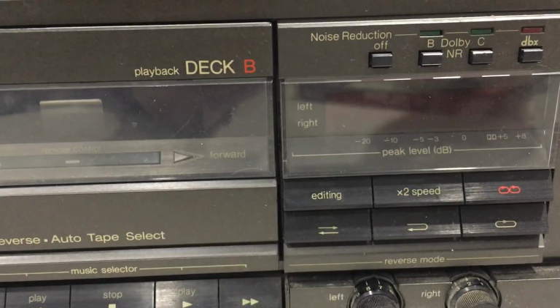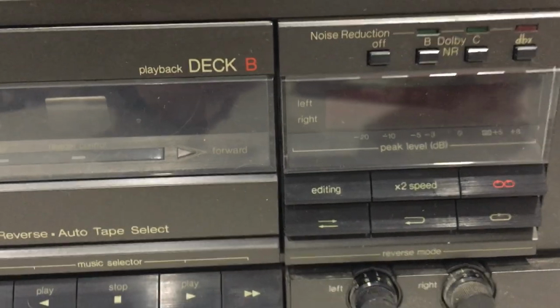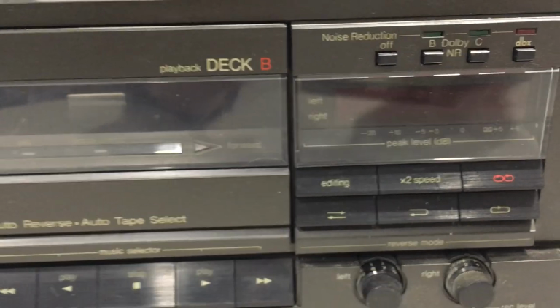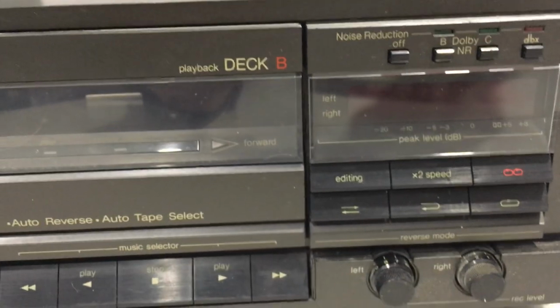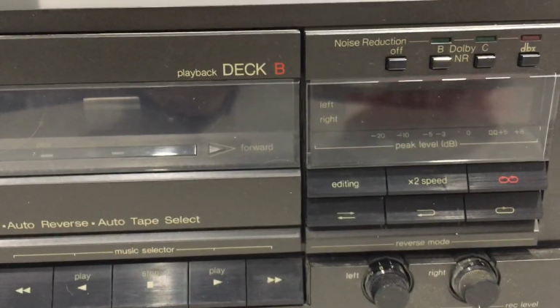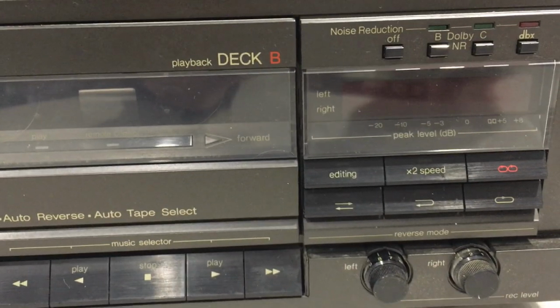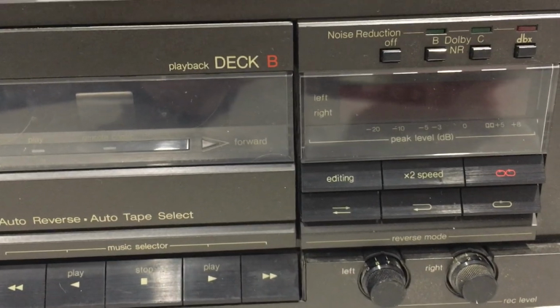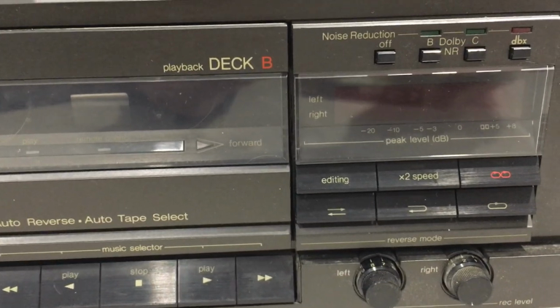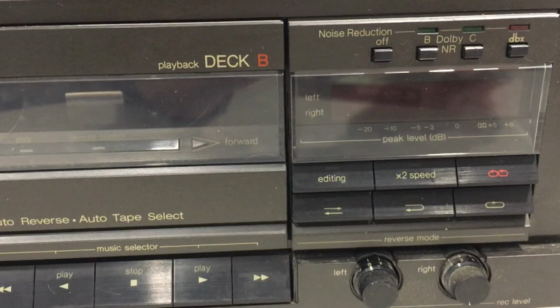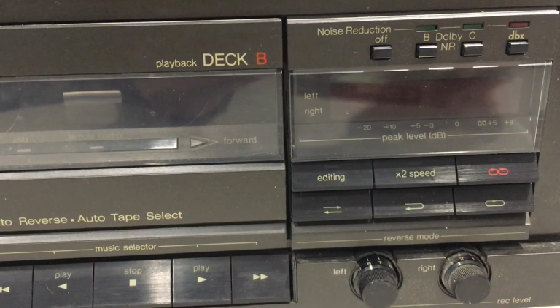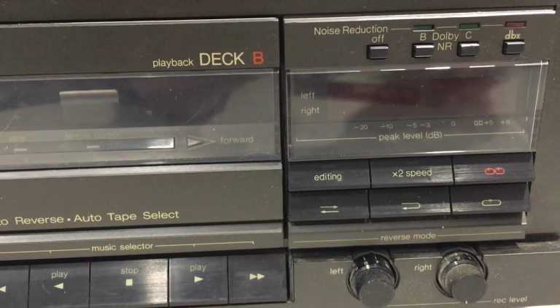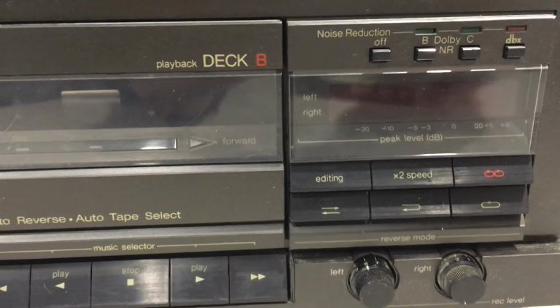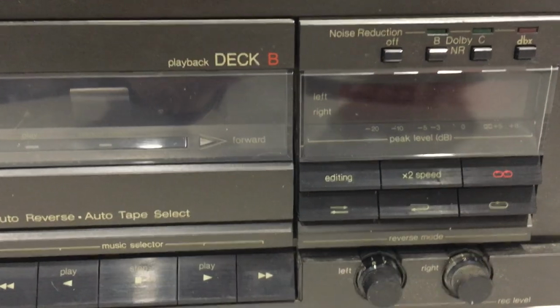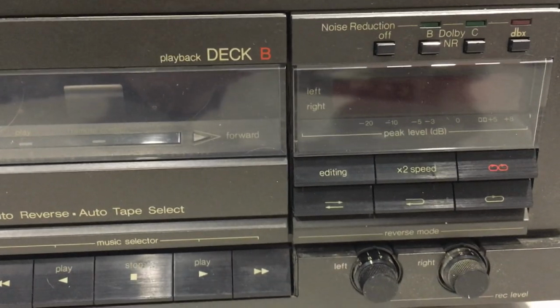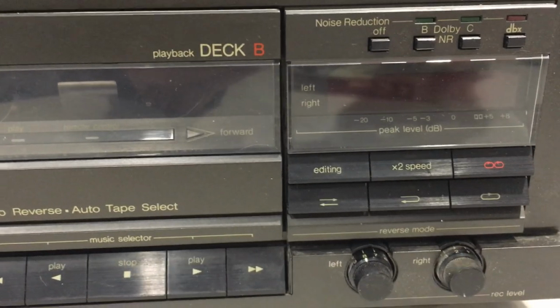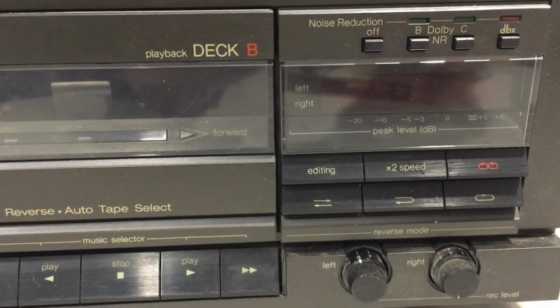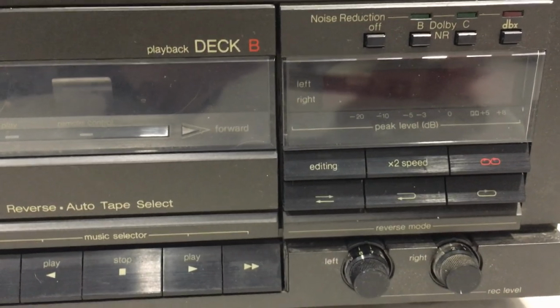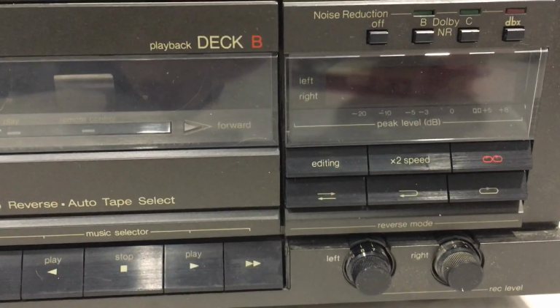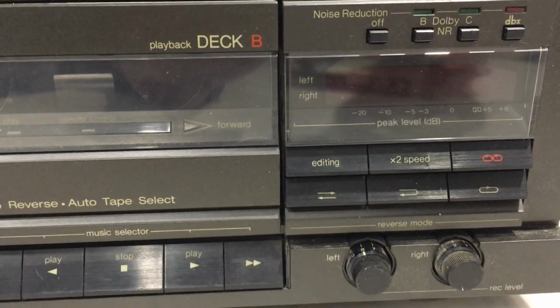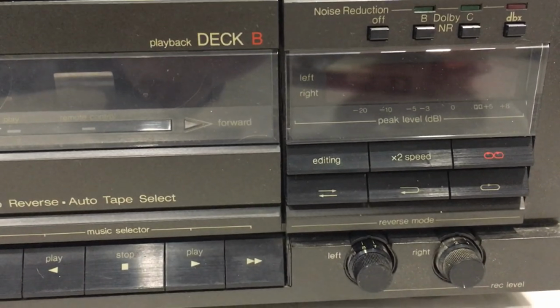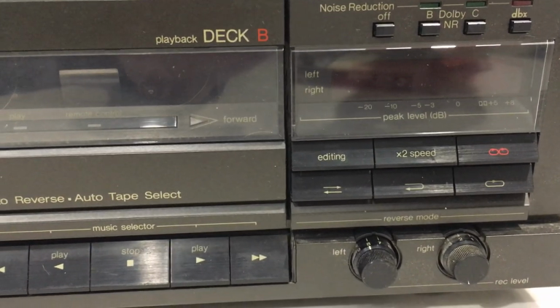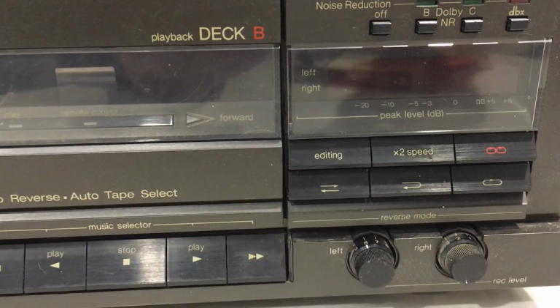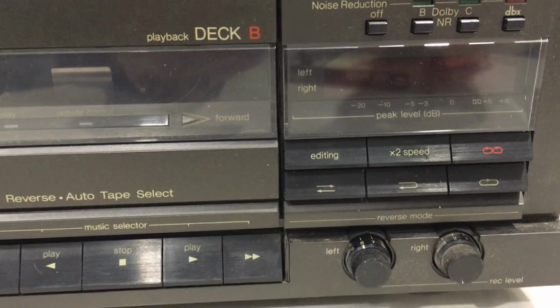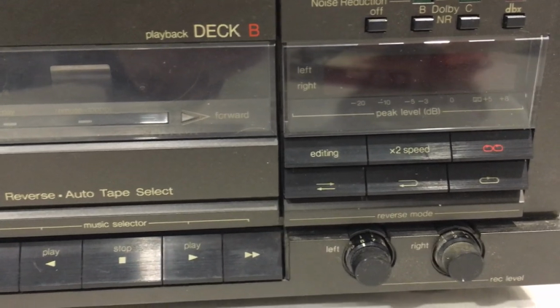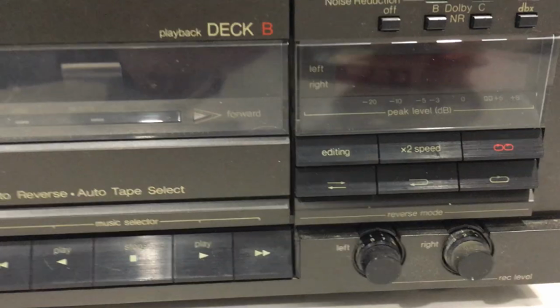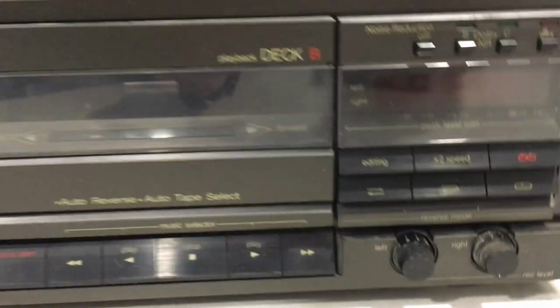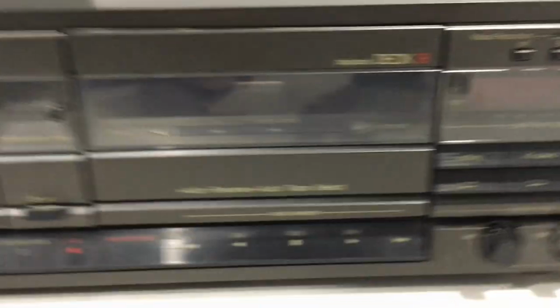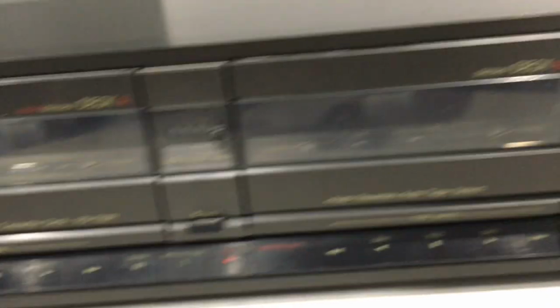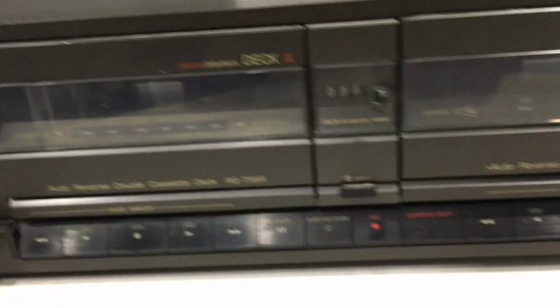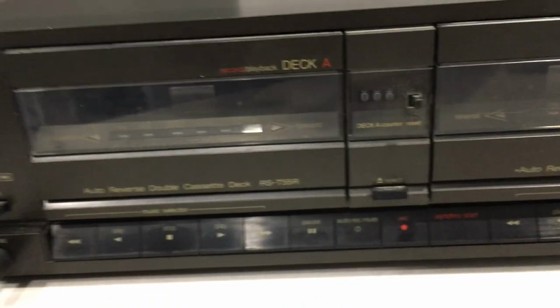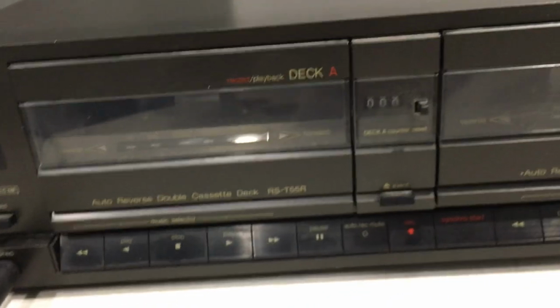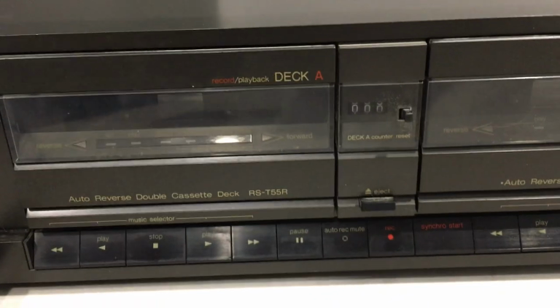You can record at two speeds. You're able to do automatic reverse play, and the two decks work independently.